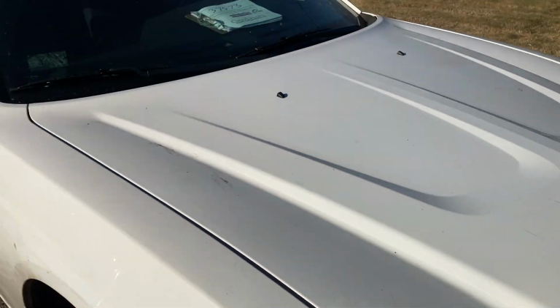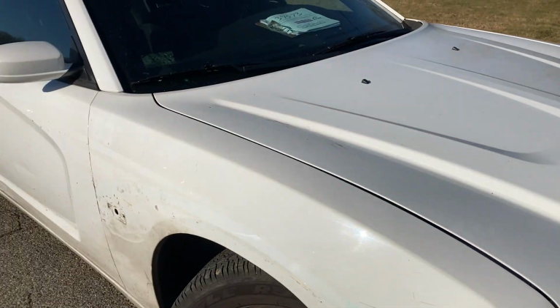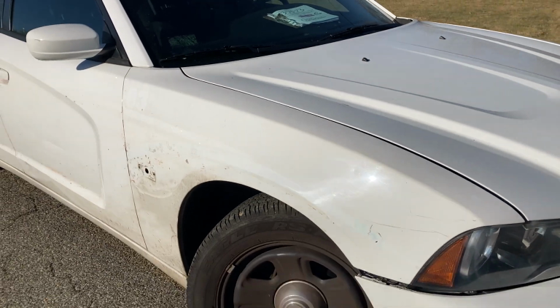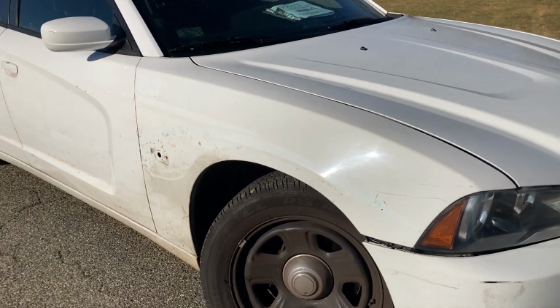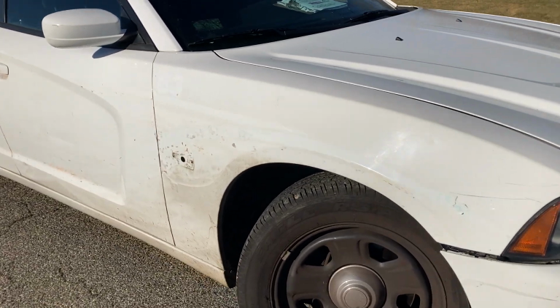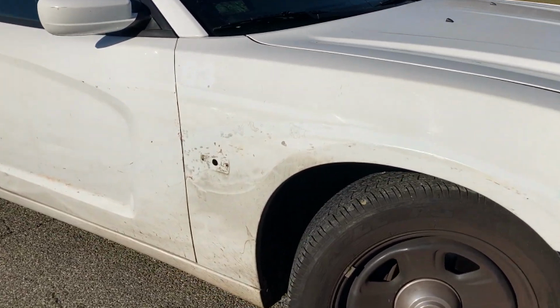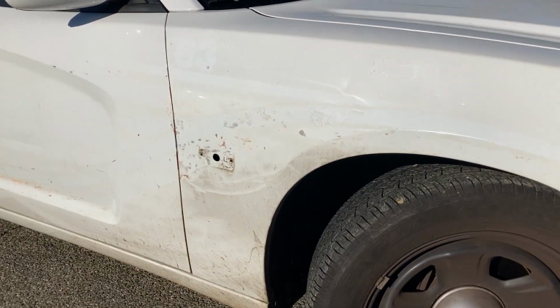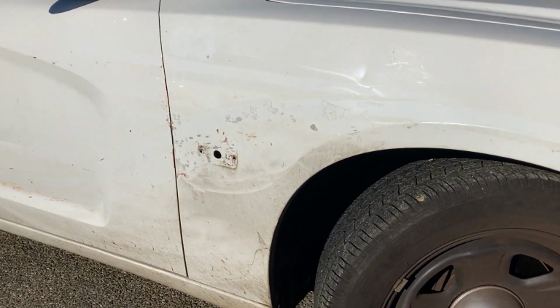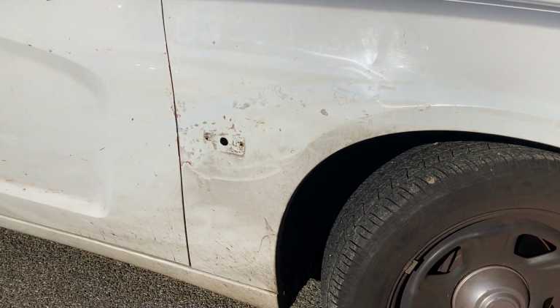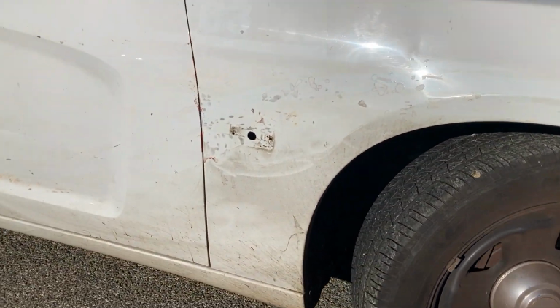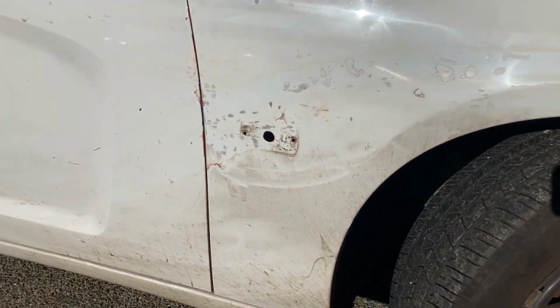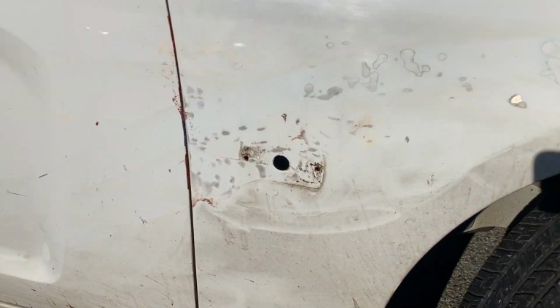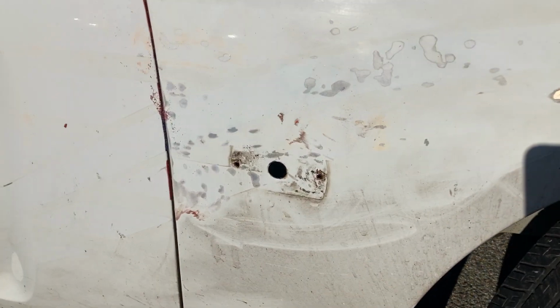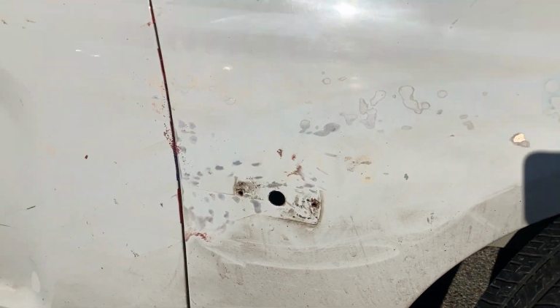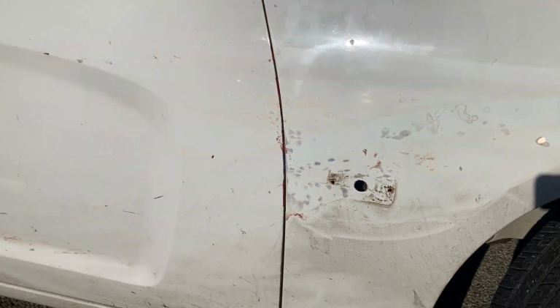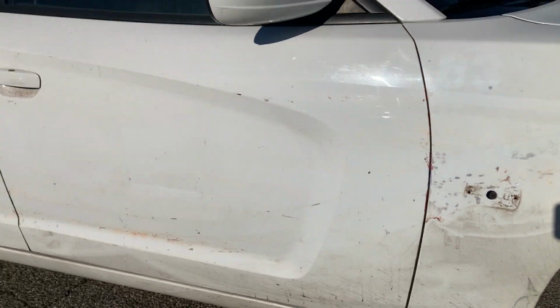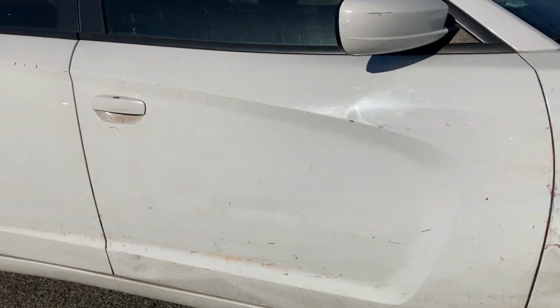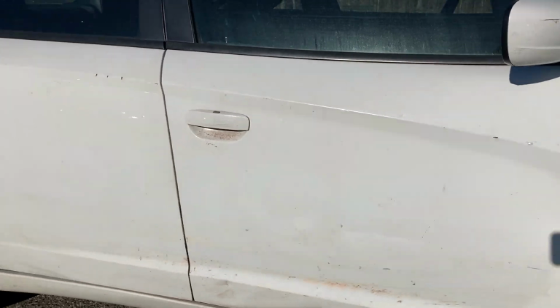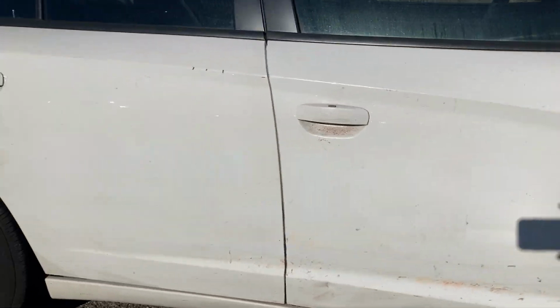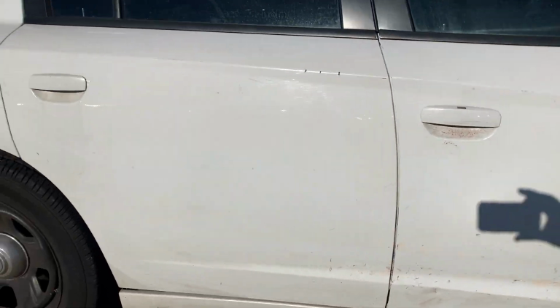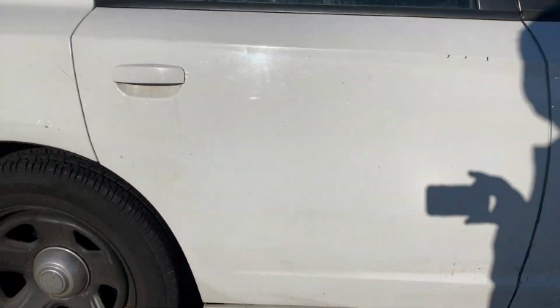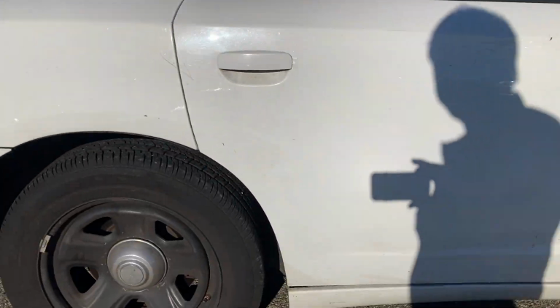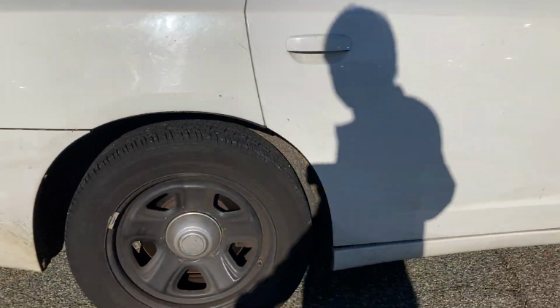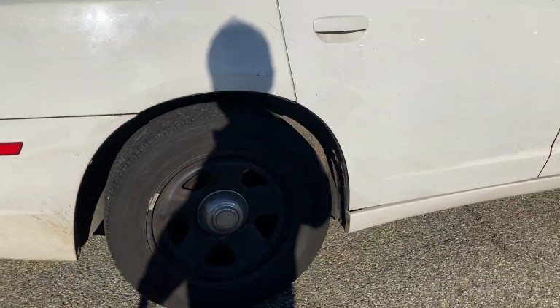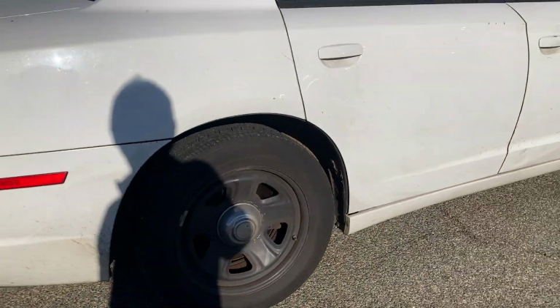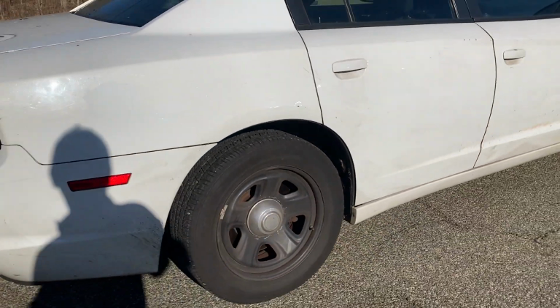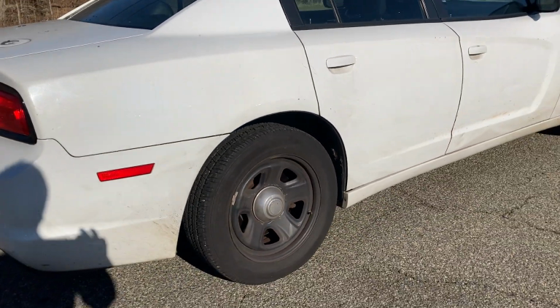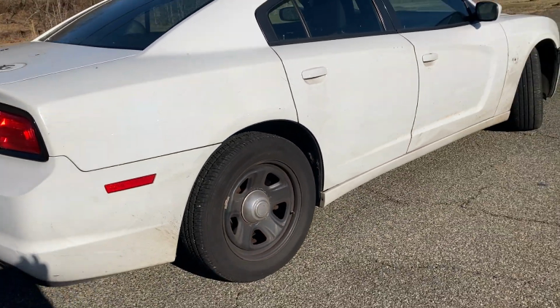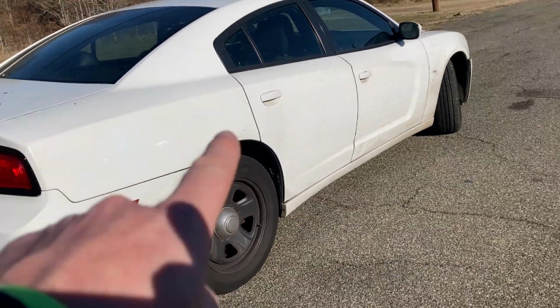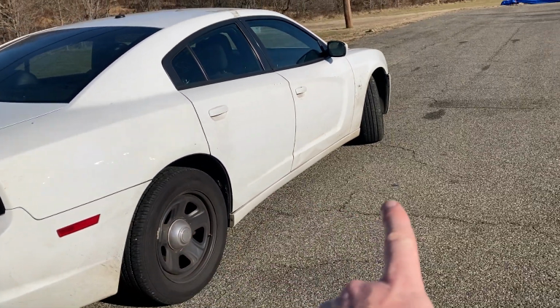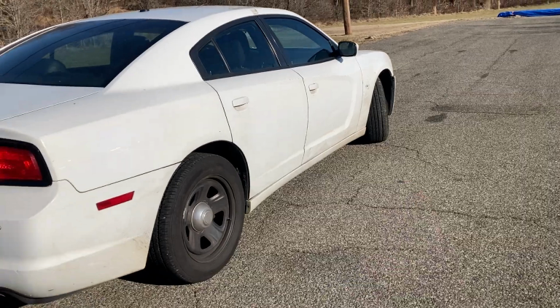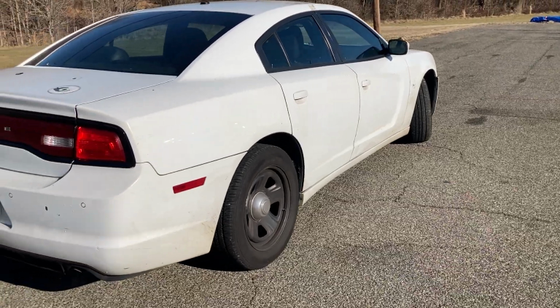So it's a marked car, so there'll be residue from removal of logos. Strobe lights have been removed. The tire pressure warning is on for that front tire.